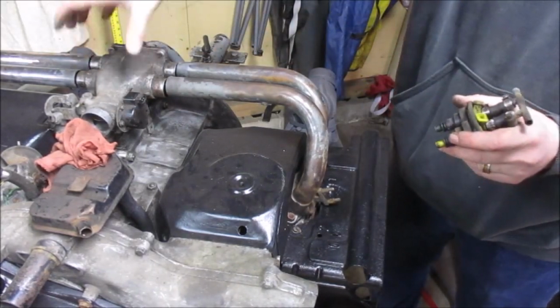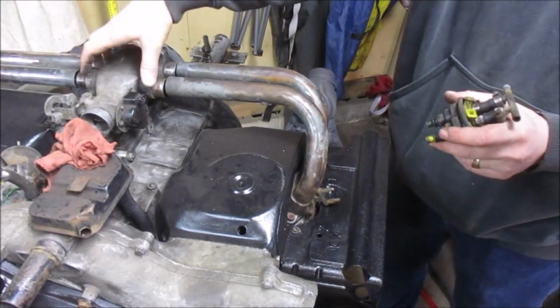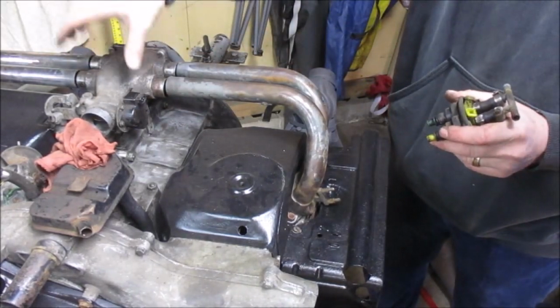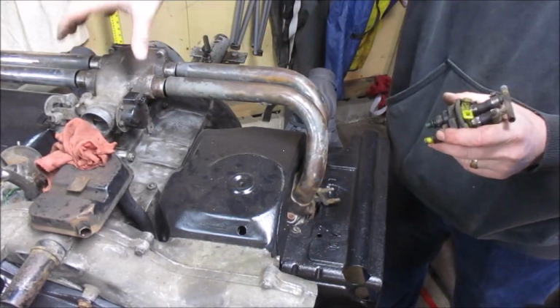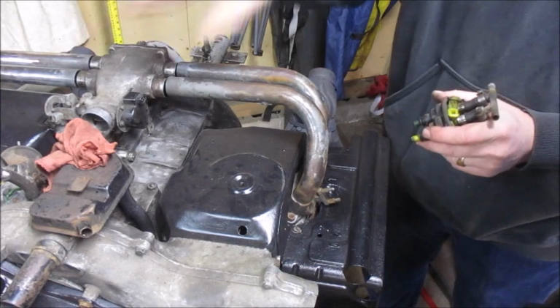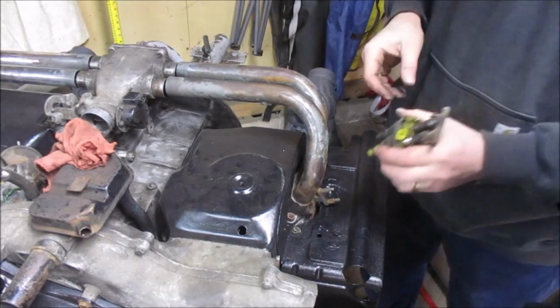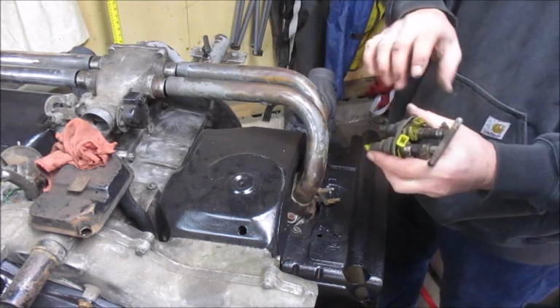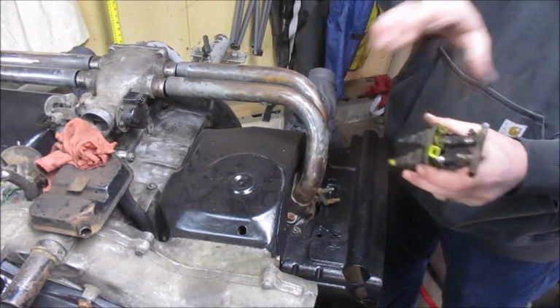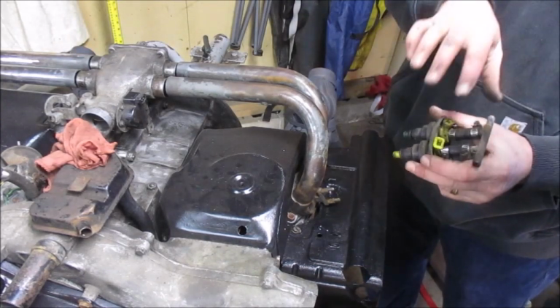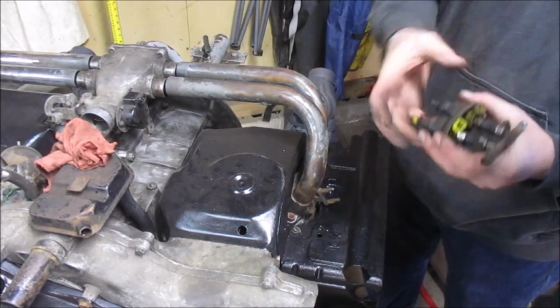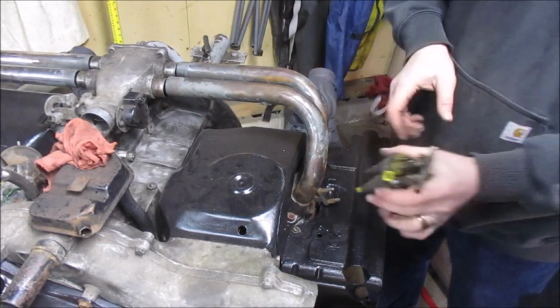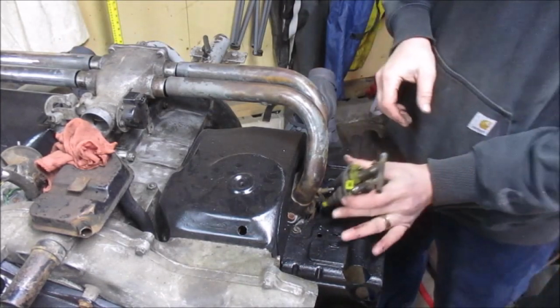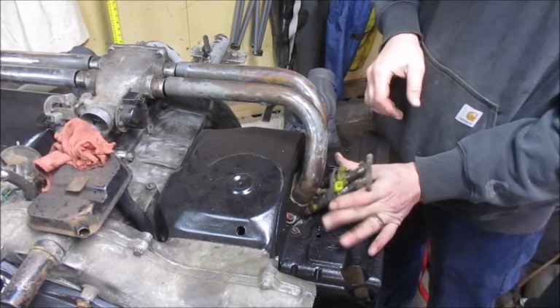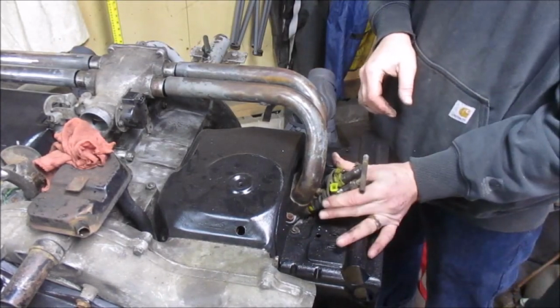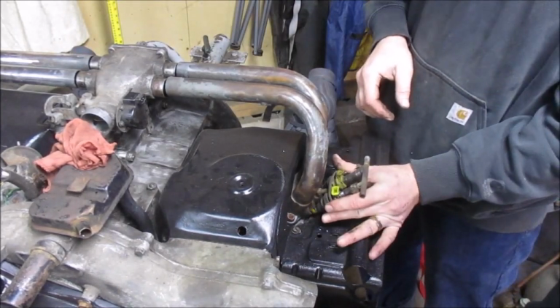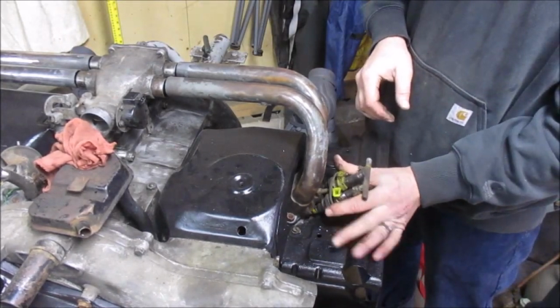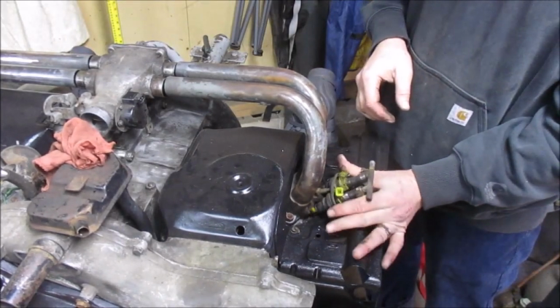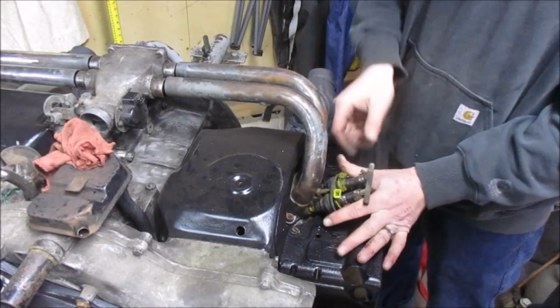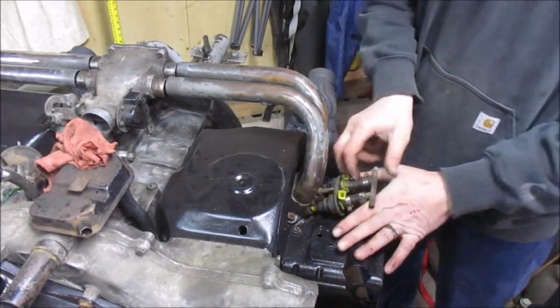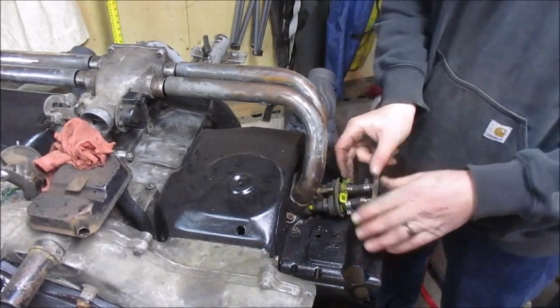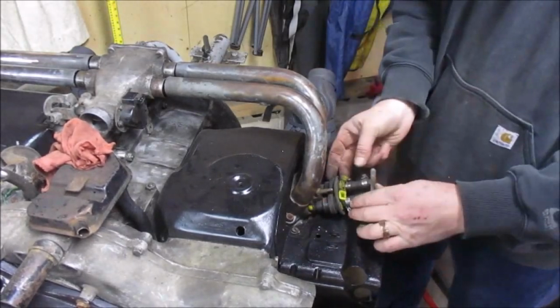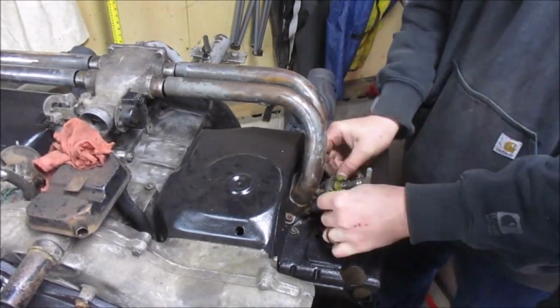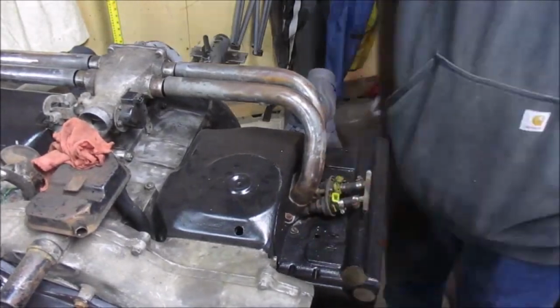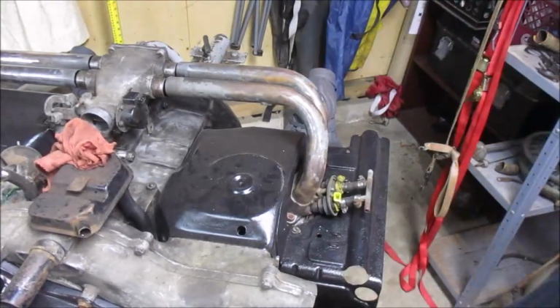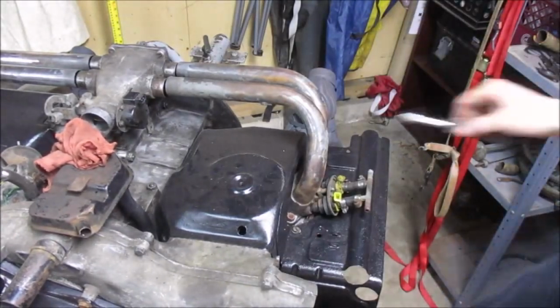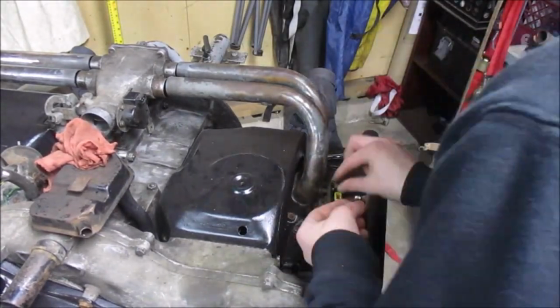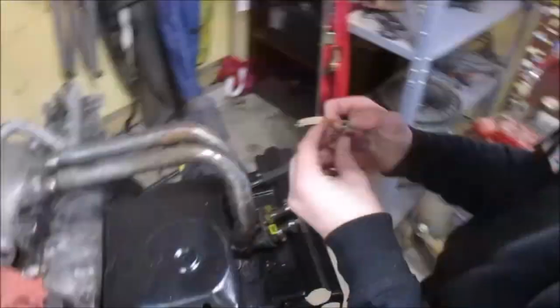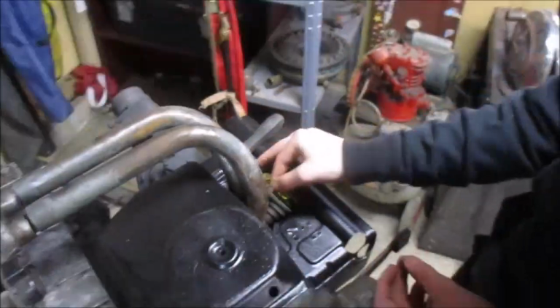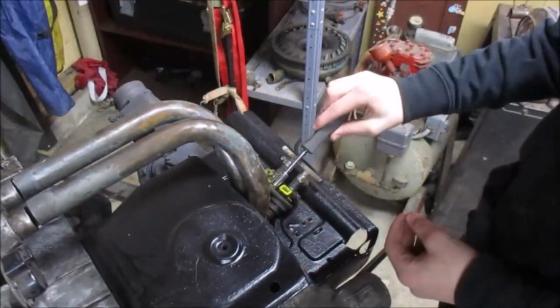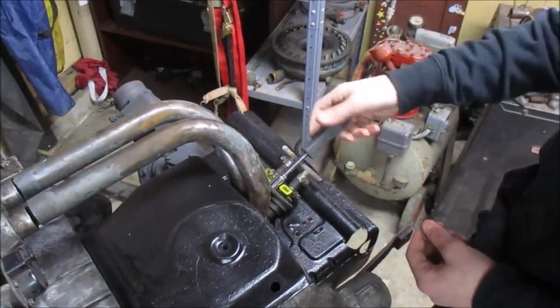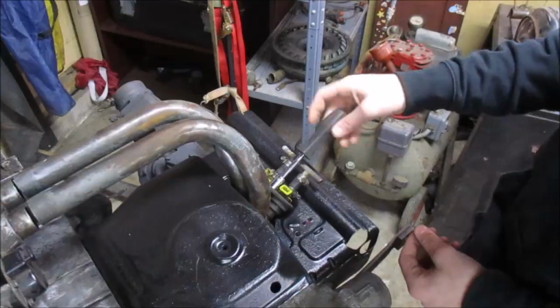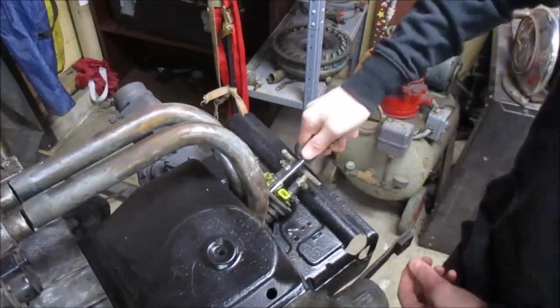A little further explanation about the injectors — how they work, where they go, and how they fit. The shop apprentice ends up putting the injectors back in their place.